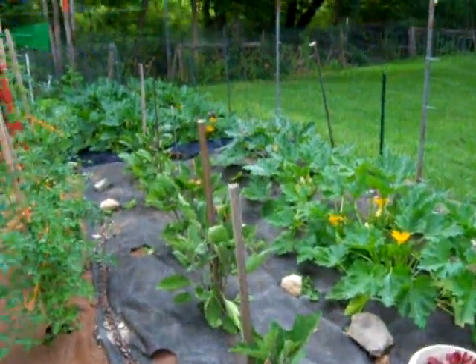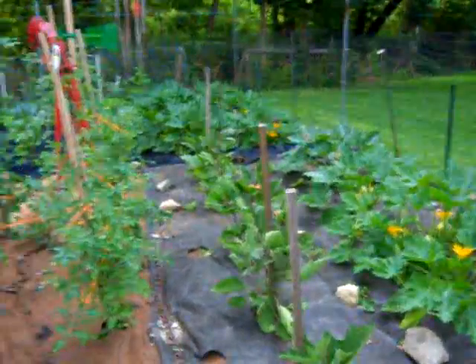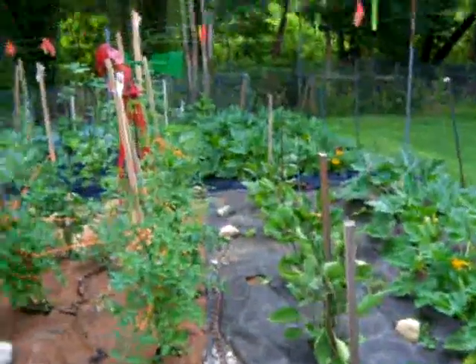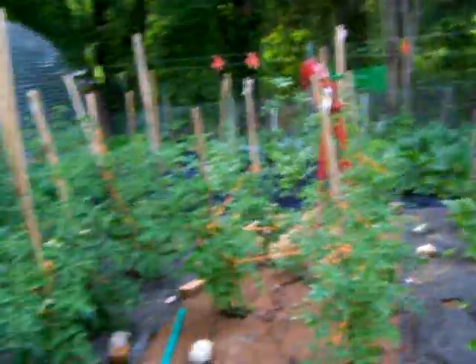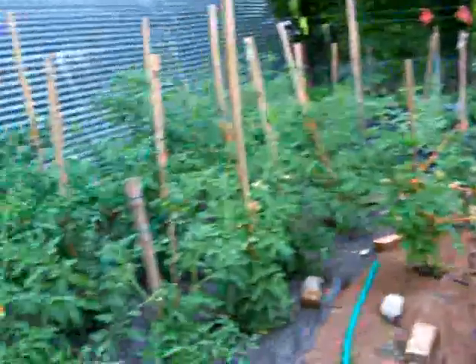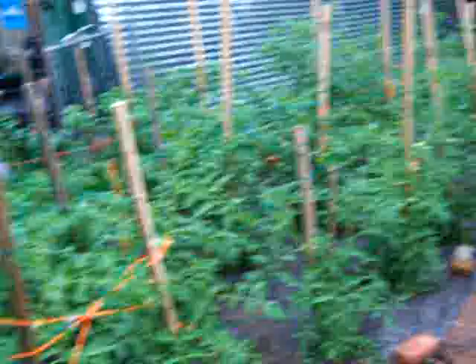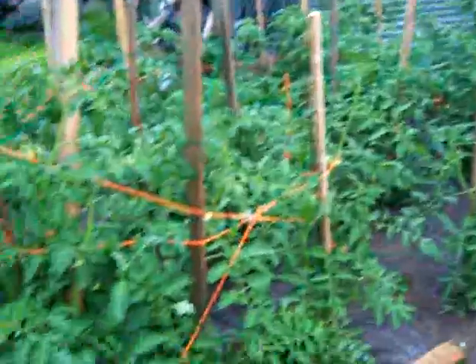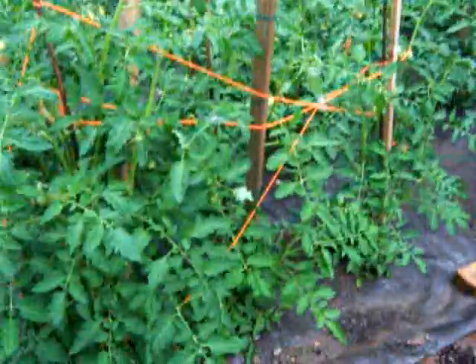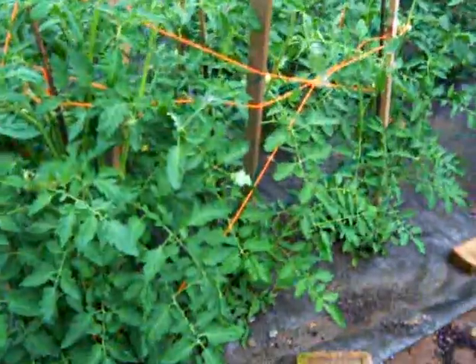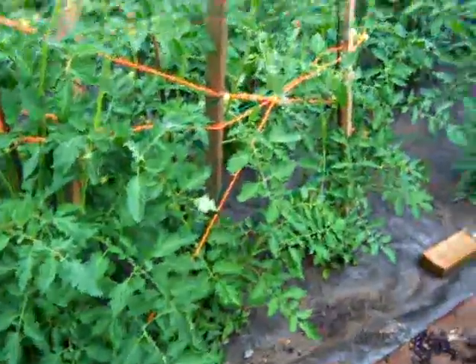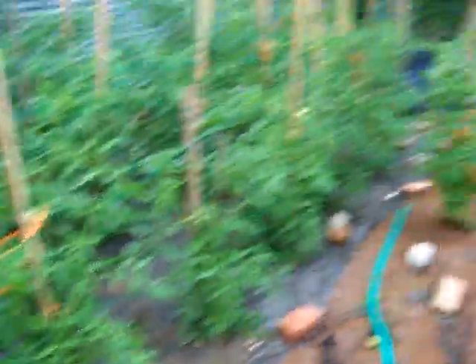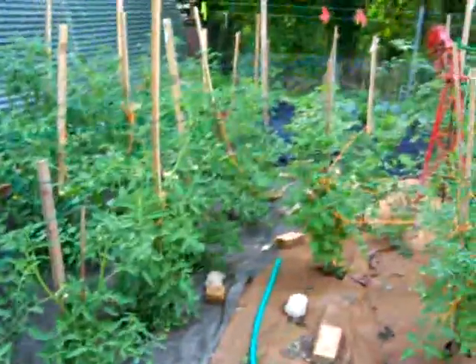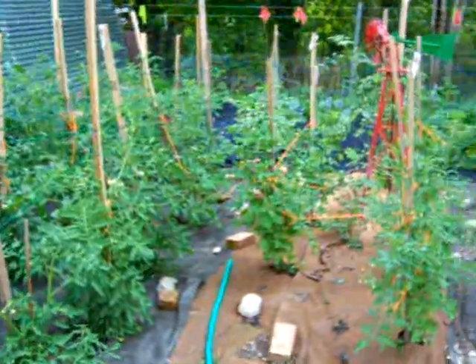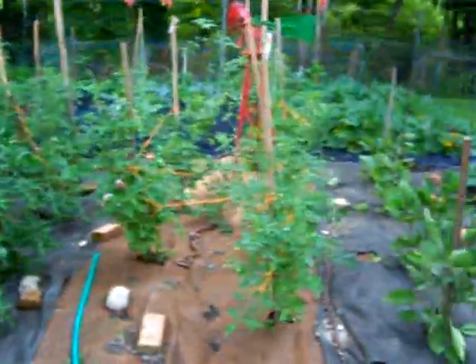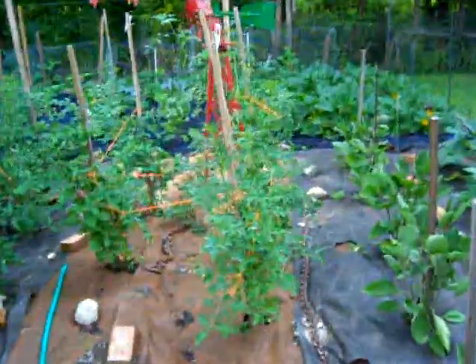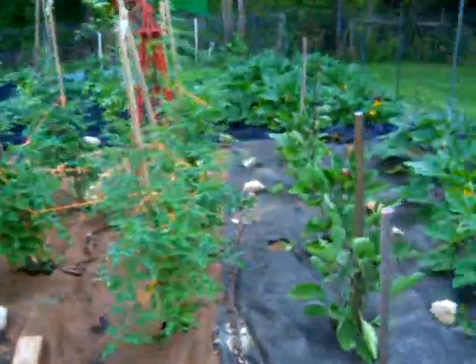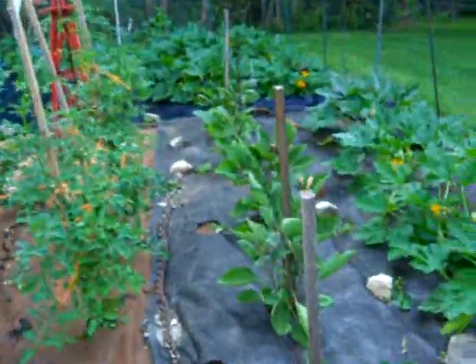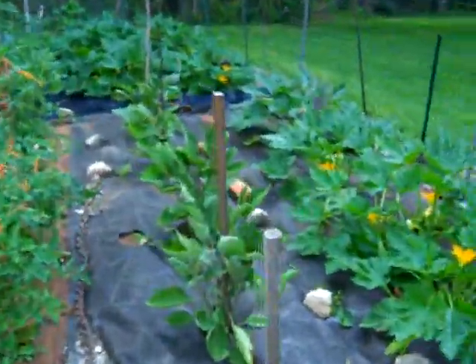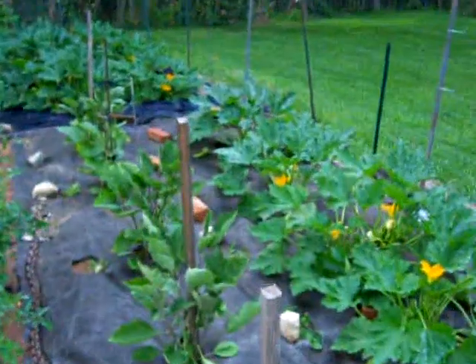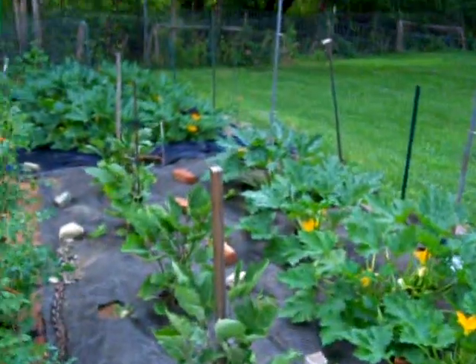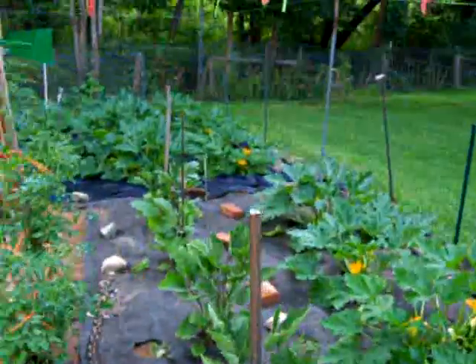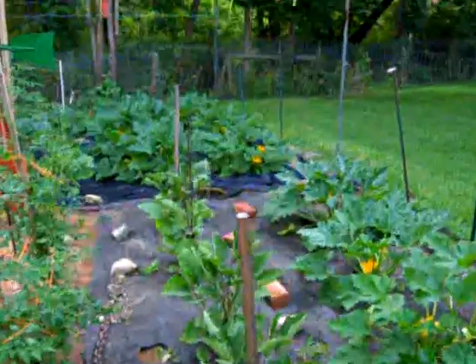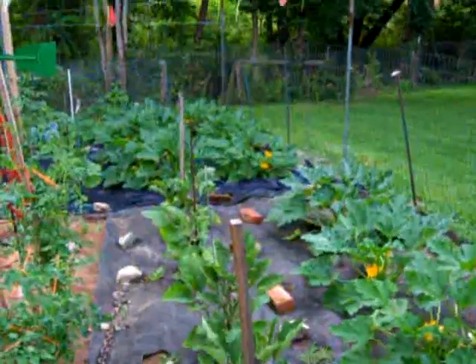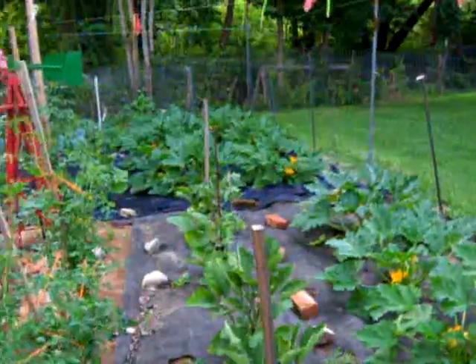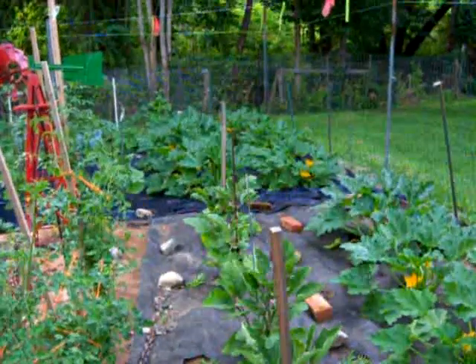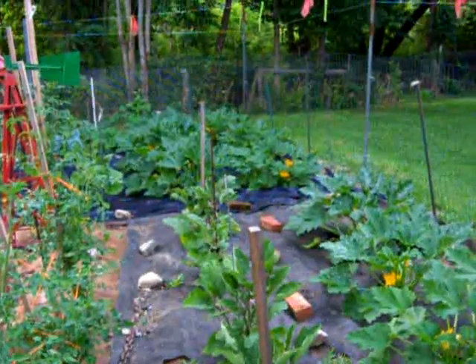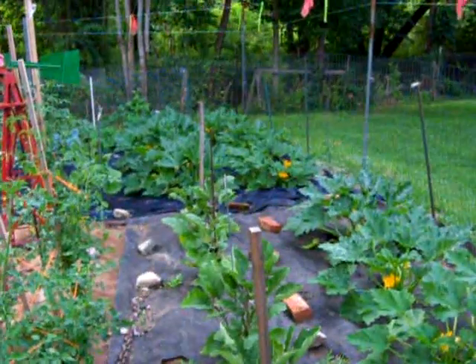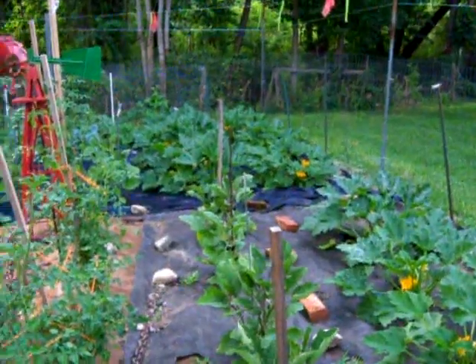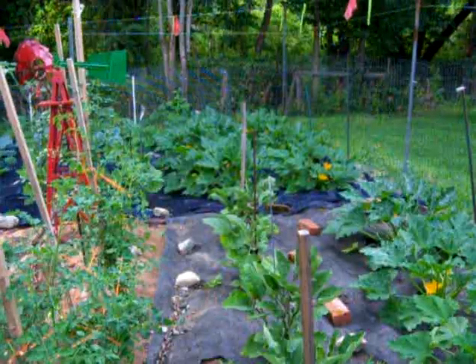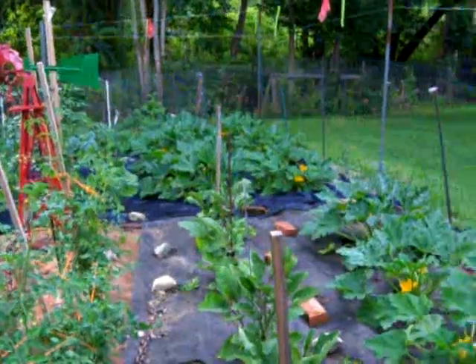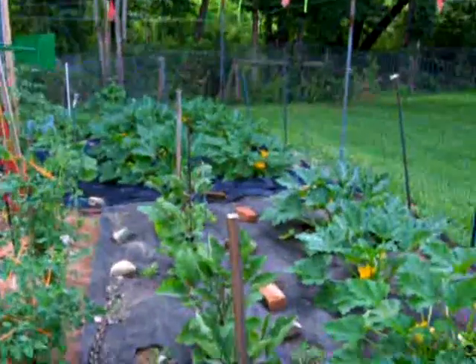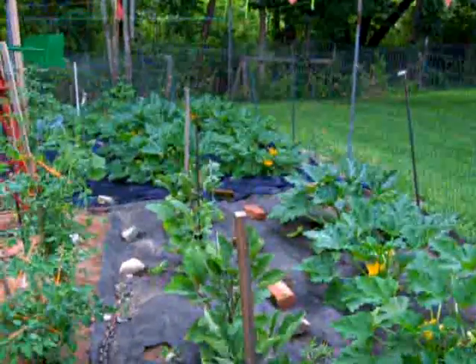Alright guys, just a quick update on the garden here for the journal. Keeping a video journal of the garden so we can look at it next year and know what to expect. July 13th — we planted it on June 1st, so it's been about 42, 43 days.